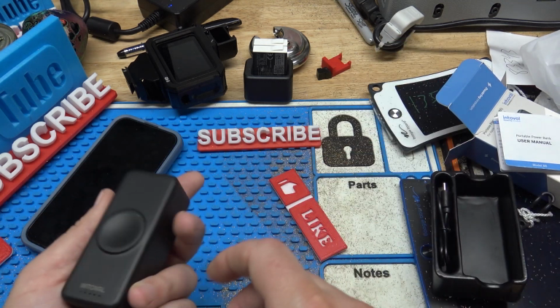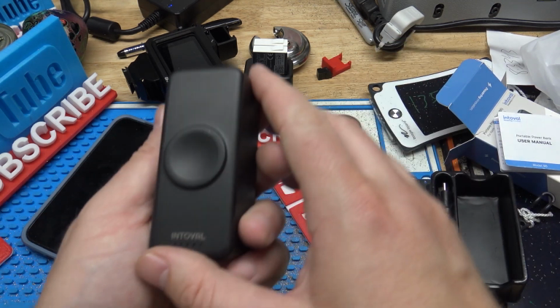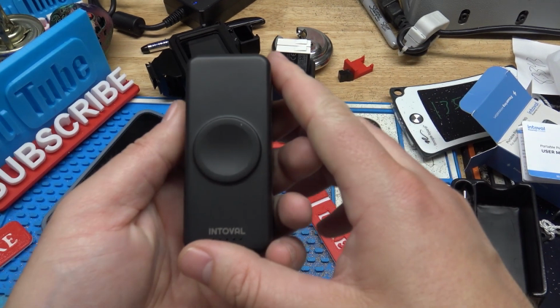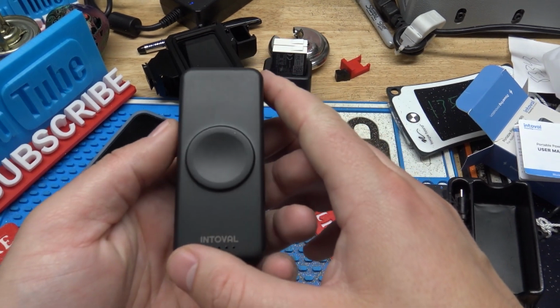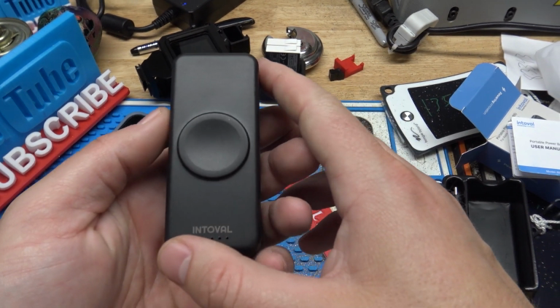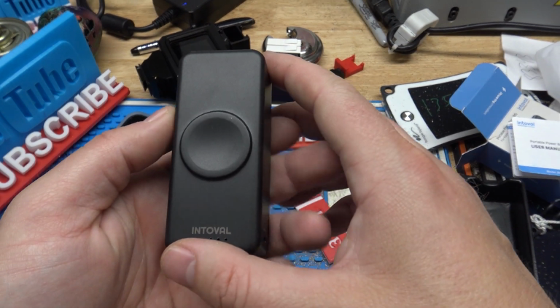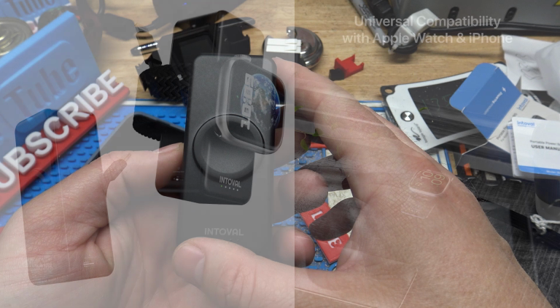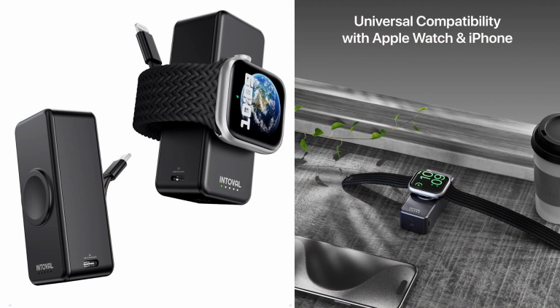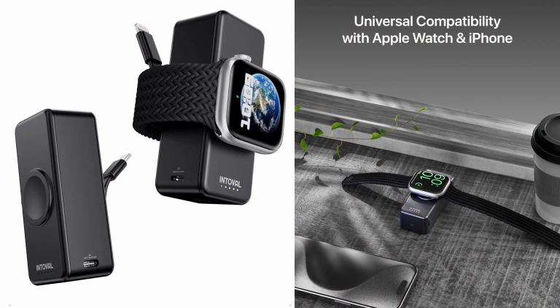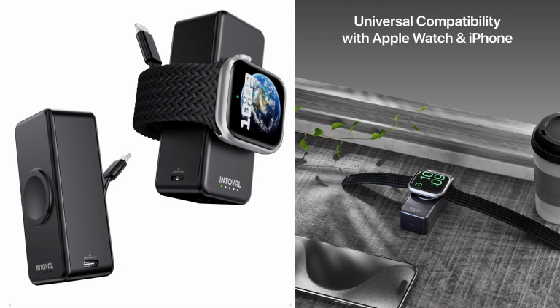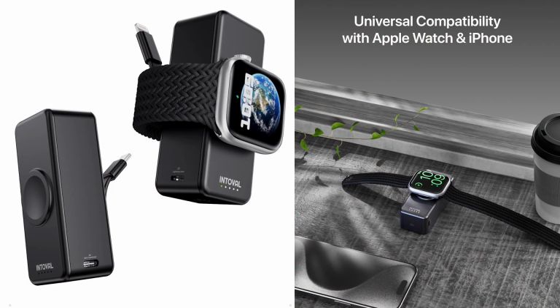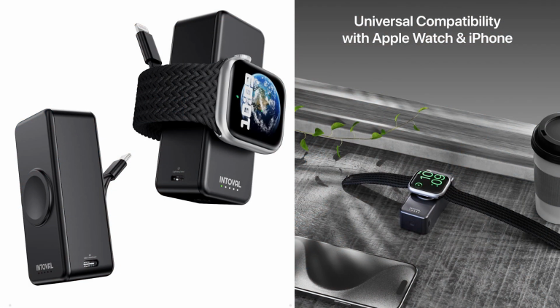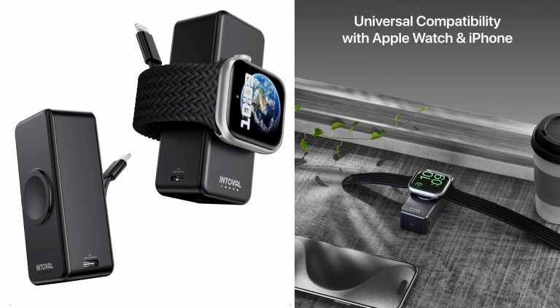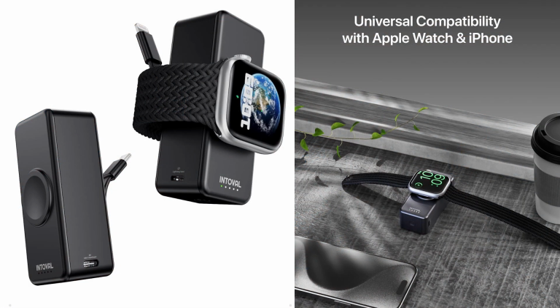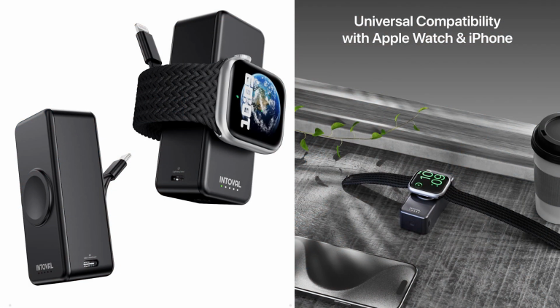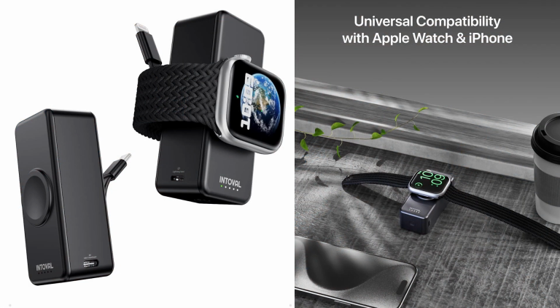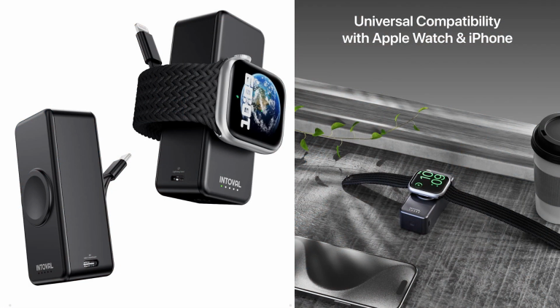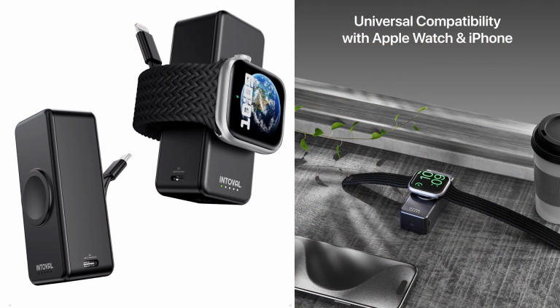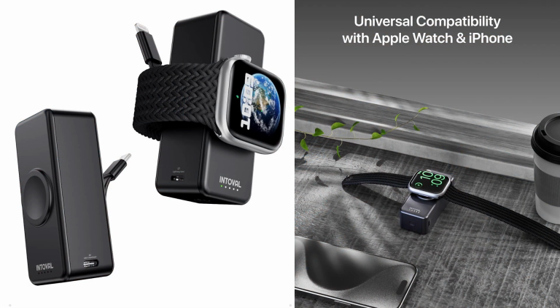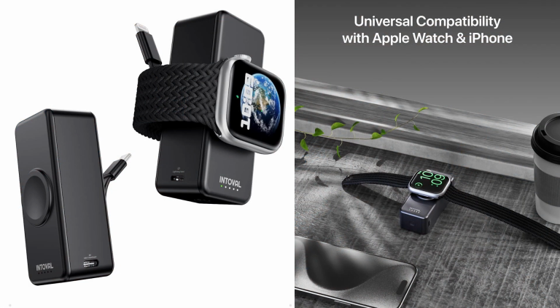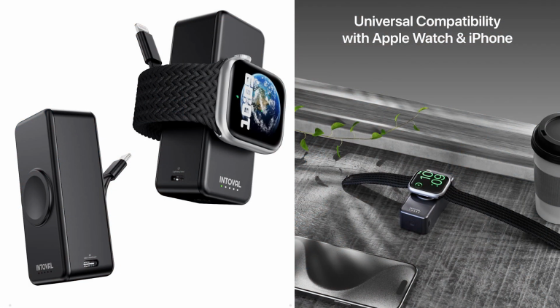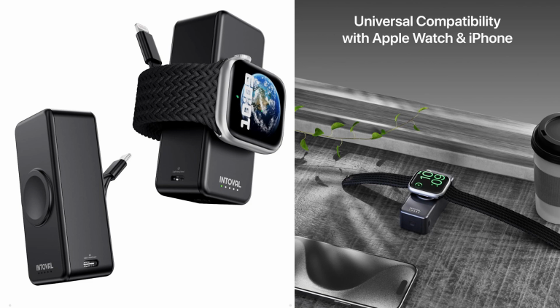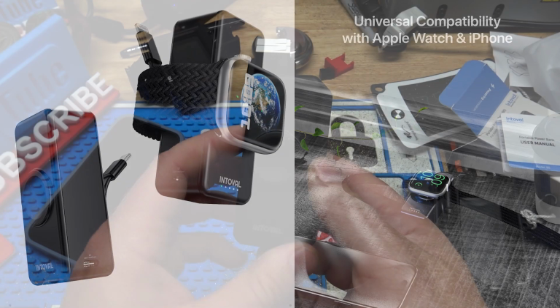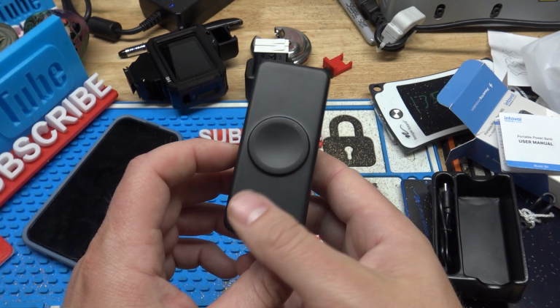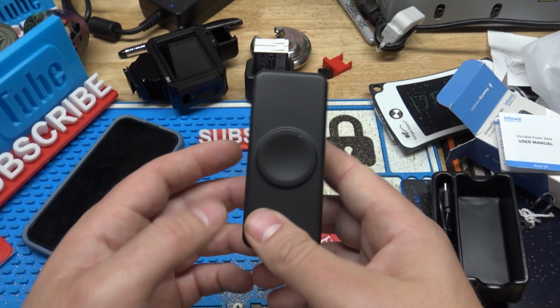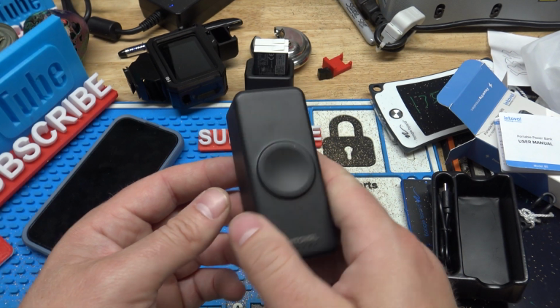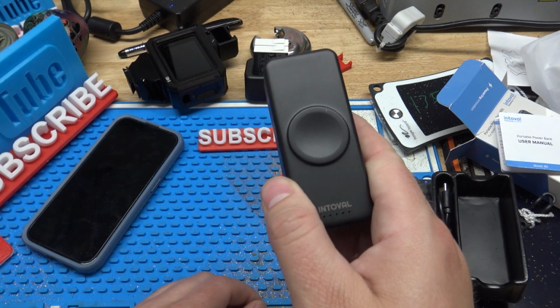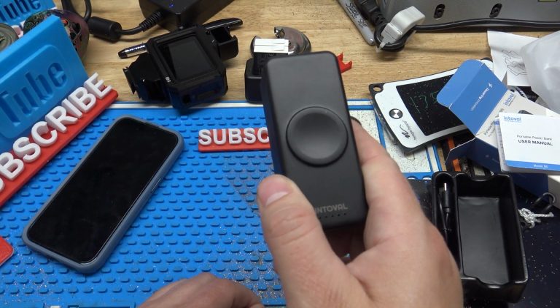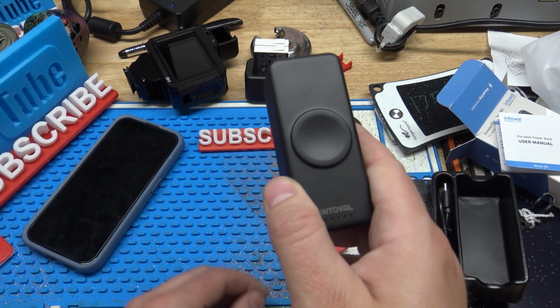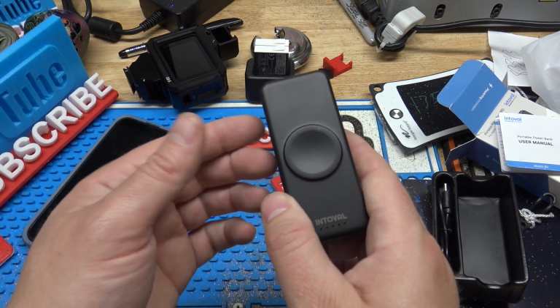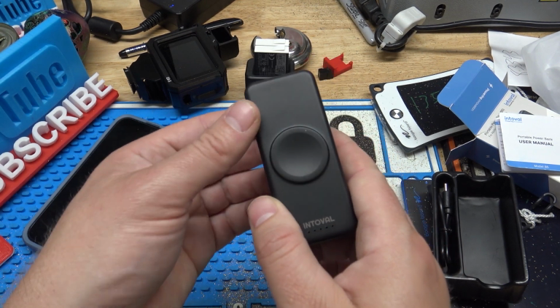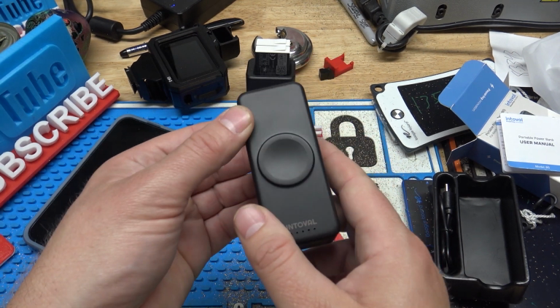One really cool thing about this is if you have an Apple Watch or a smartwatch, this actually supports wireless charging. I'll put the pictures up on the screen so you can check that out, because I don't actually wear a watch, but you can just set your watch on this to charge it.